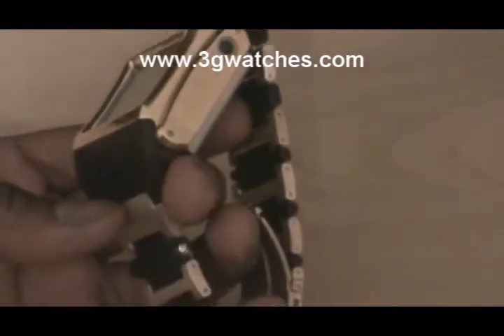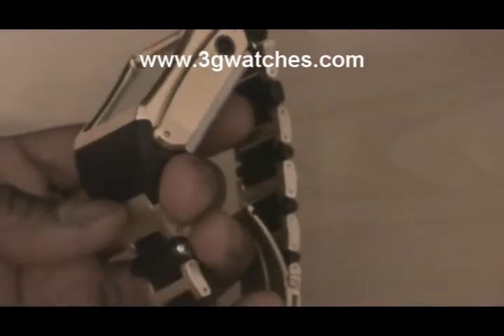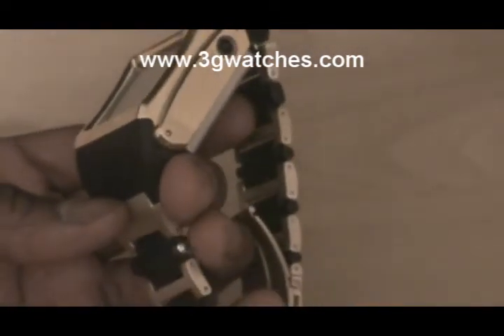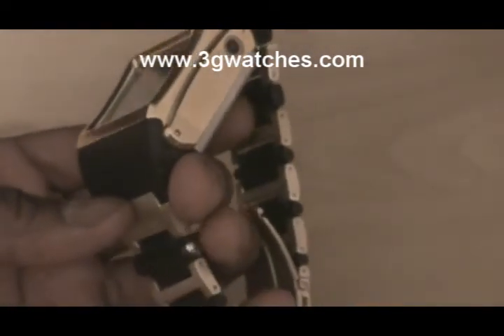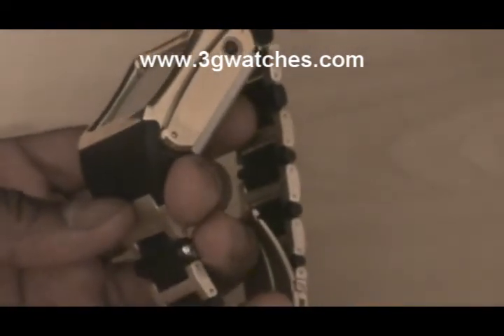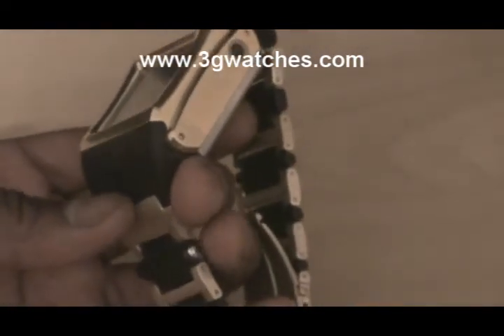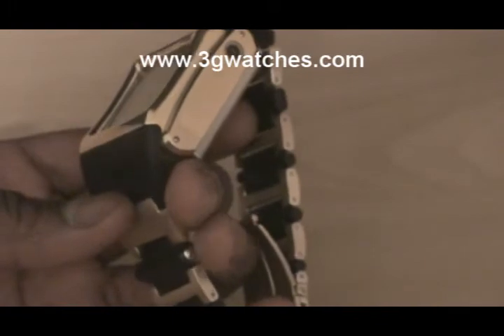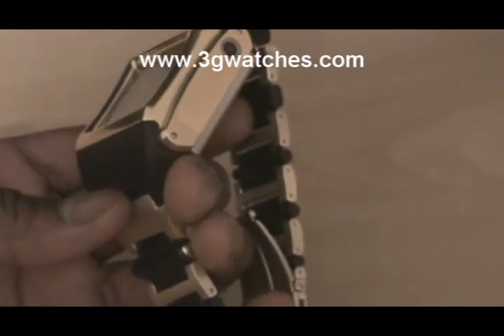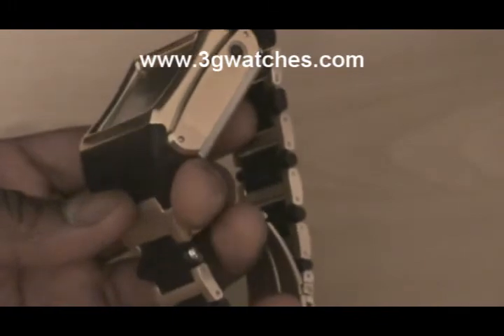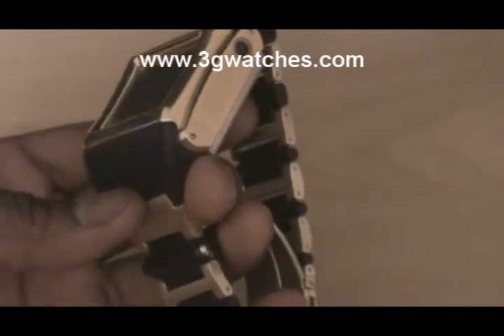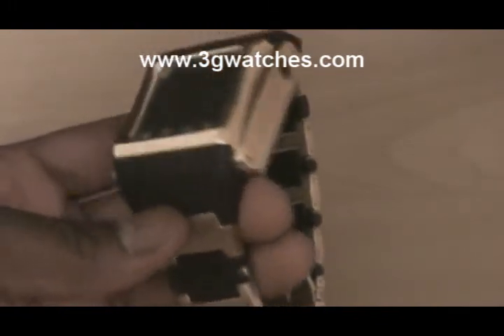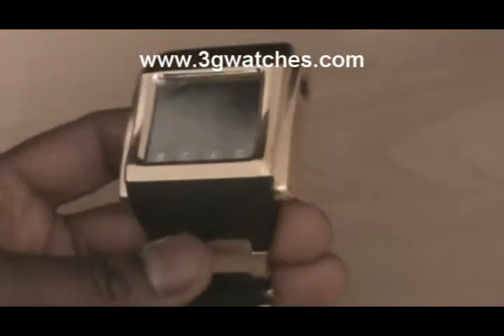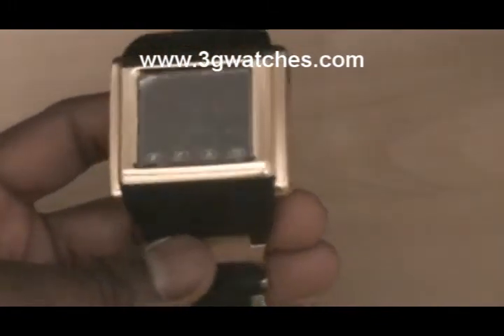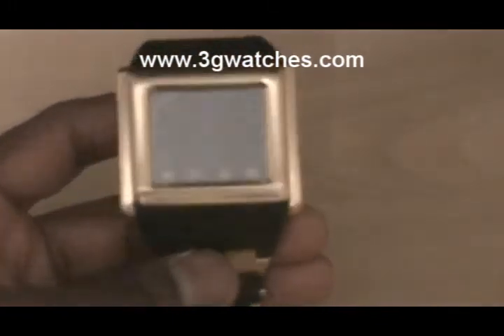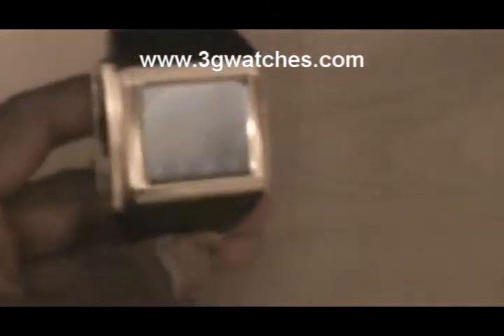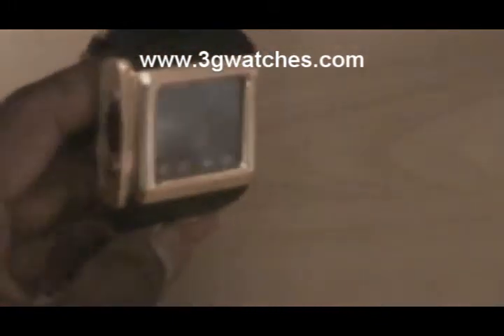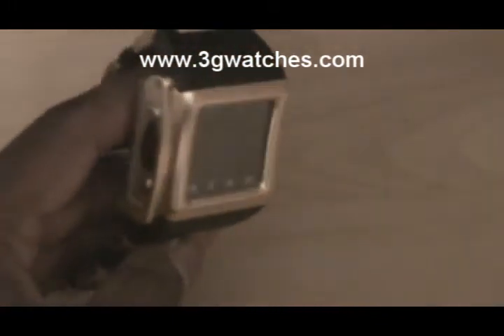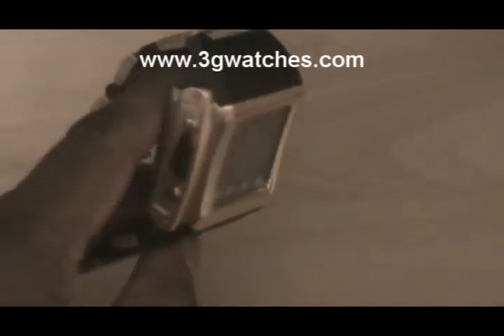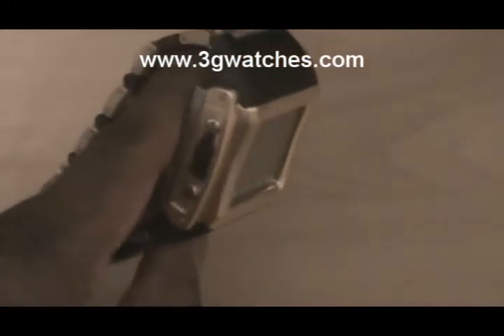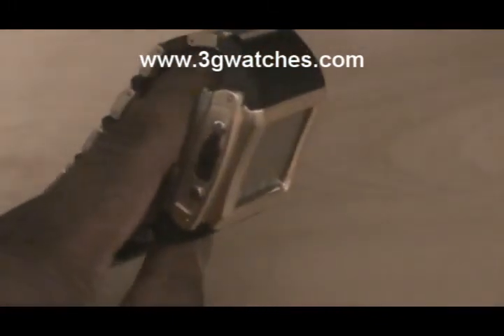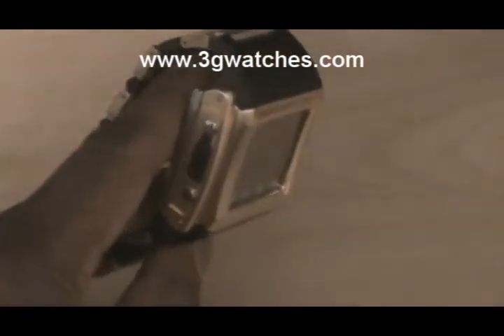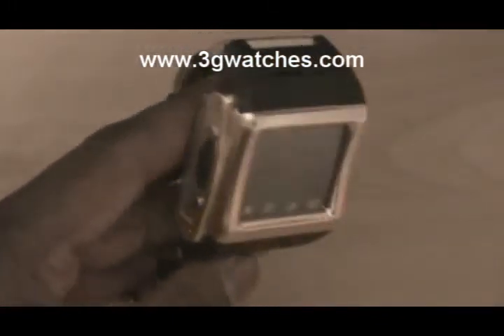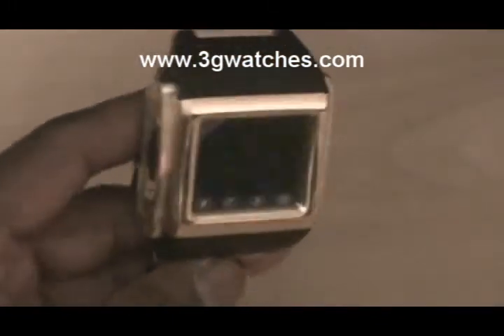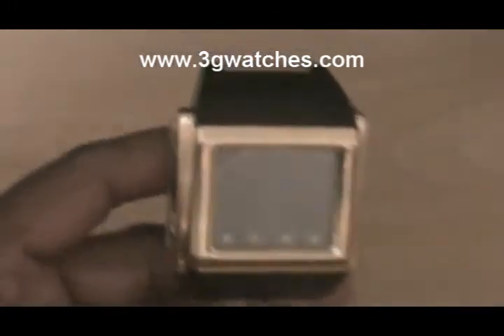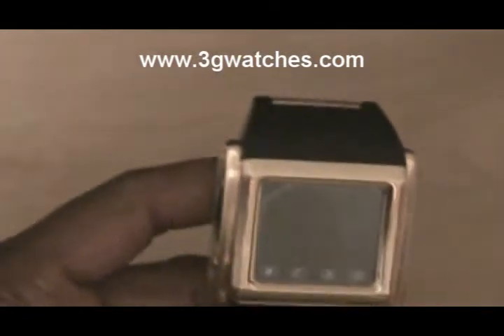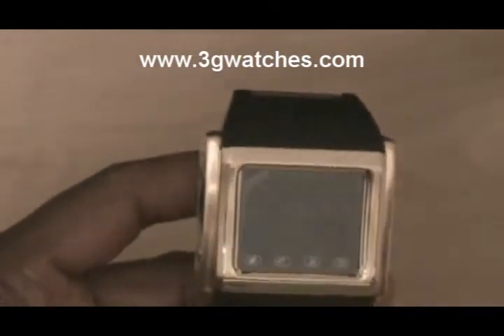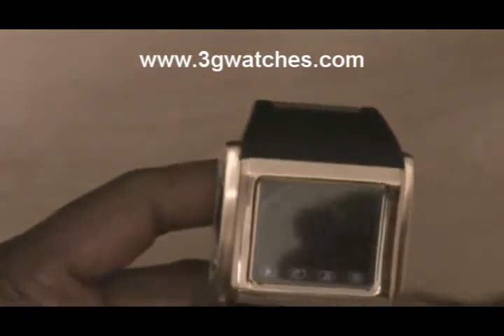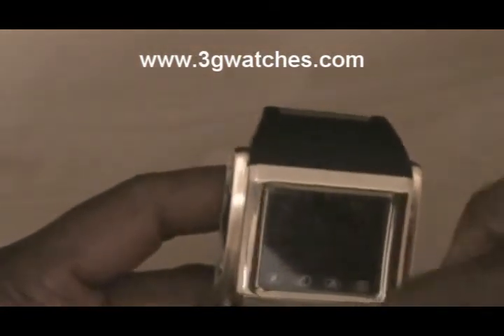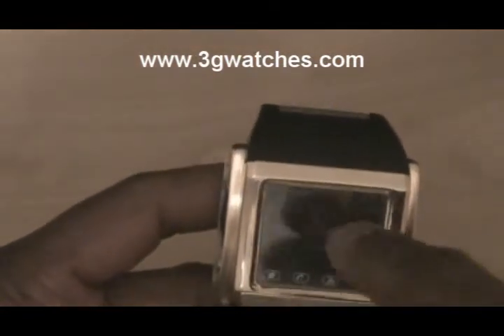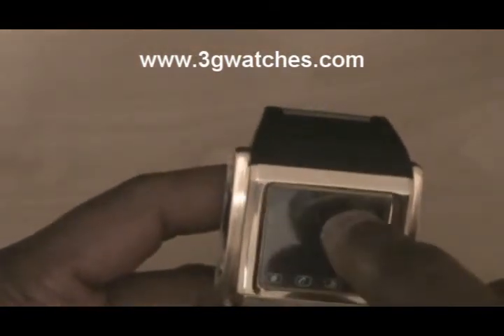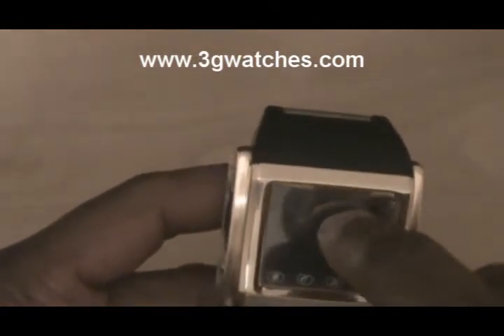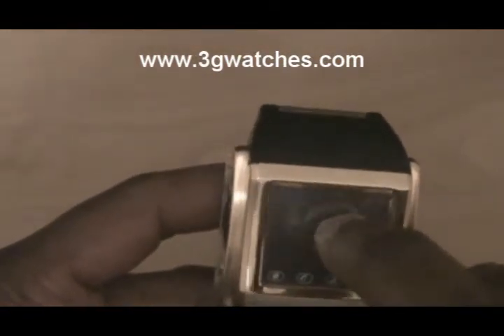The stylus is located right here. It fits into the wristband. You can just take that out to operate the touch screen functions, or you can use your hand.